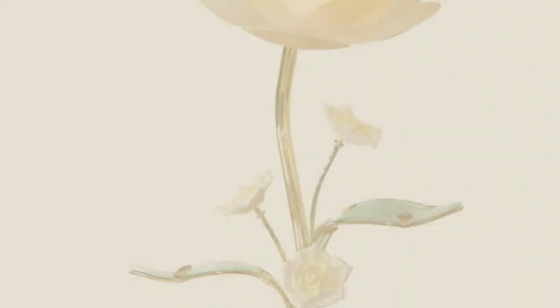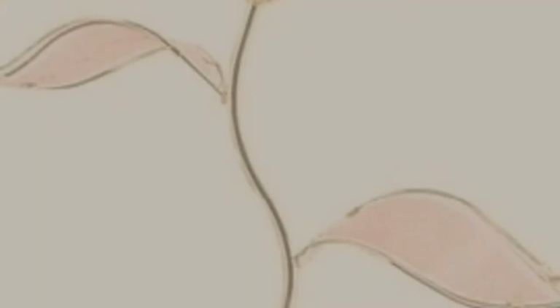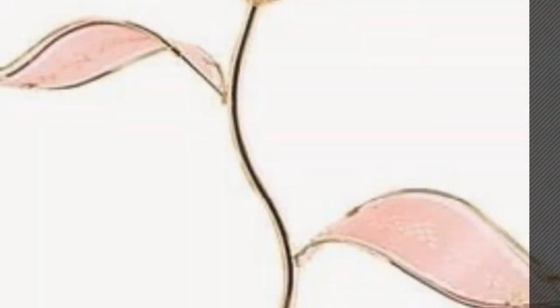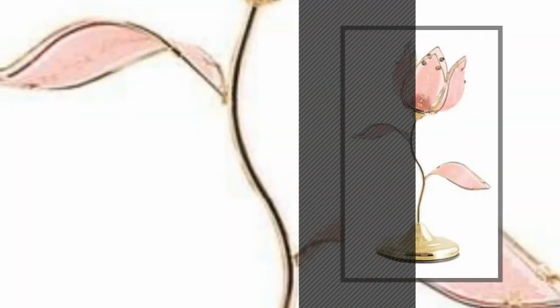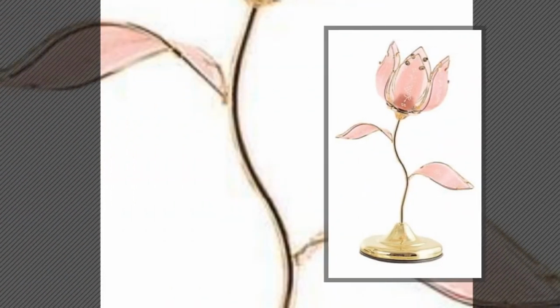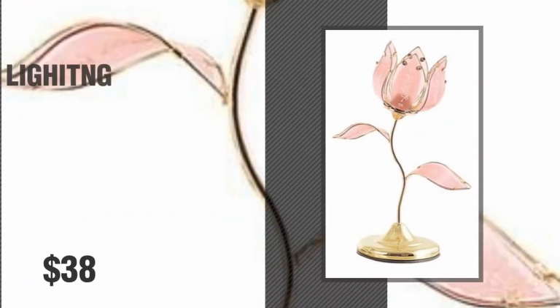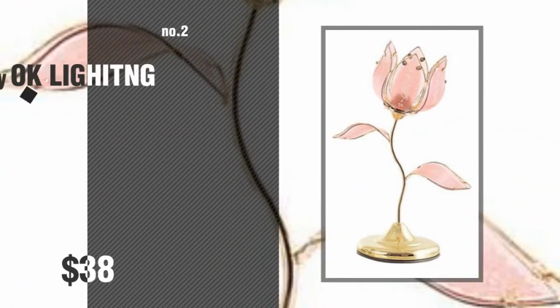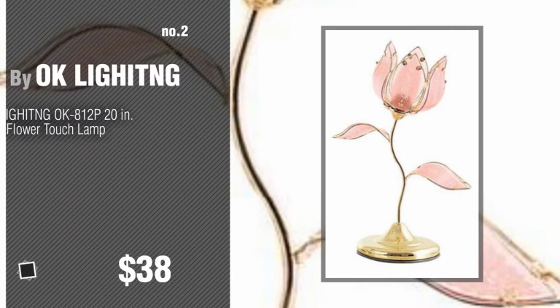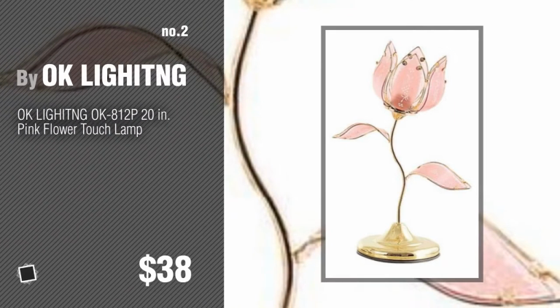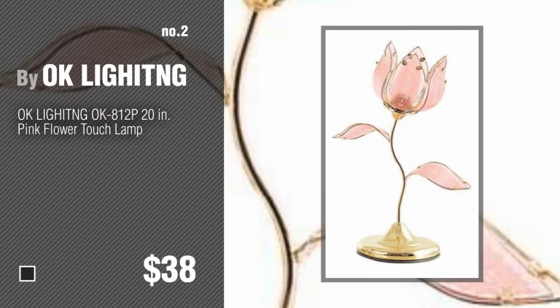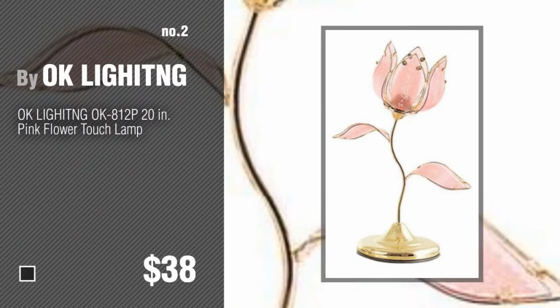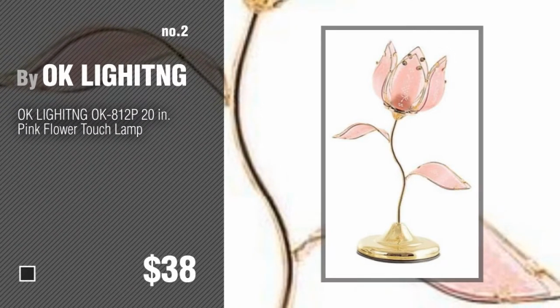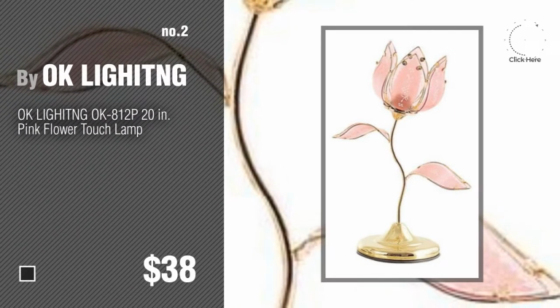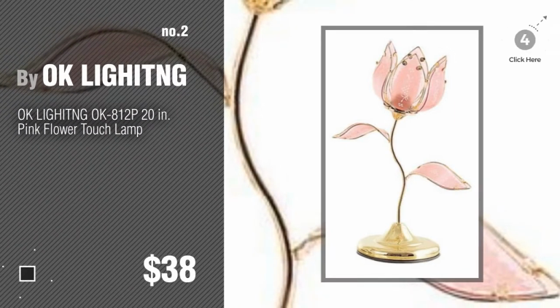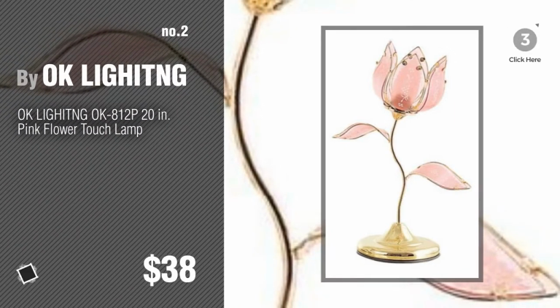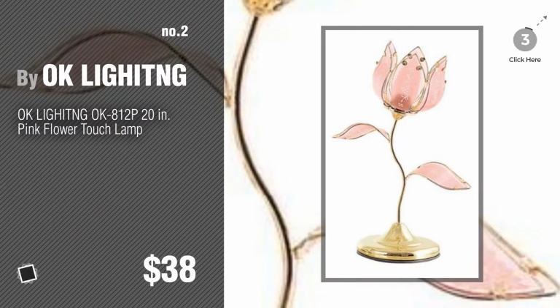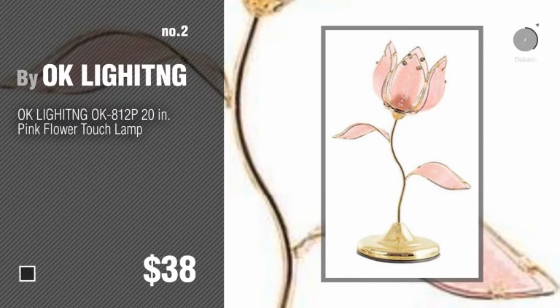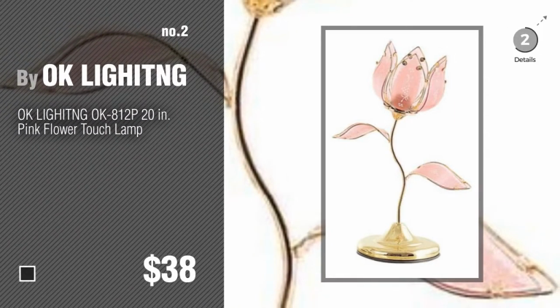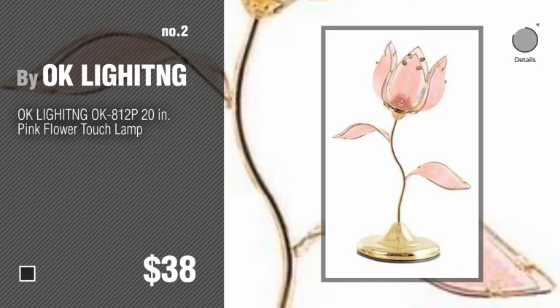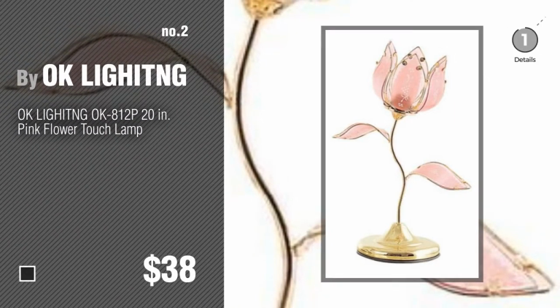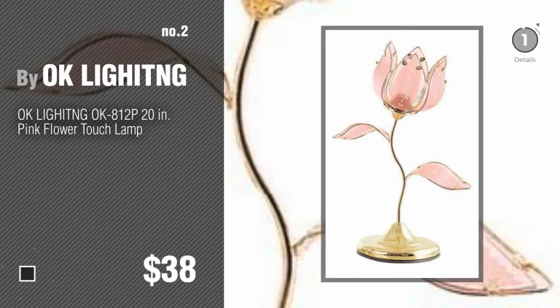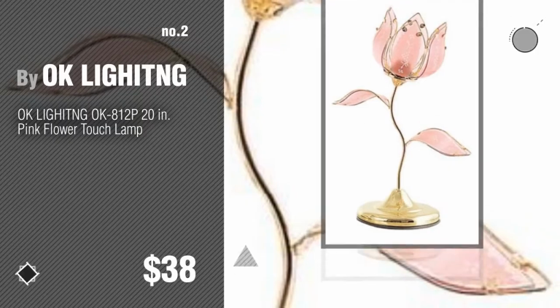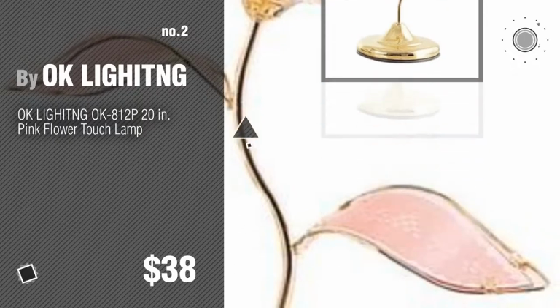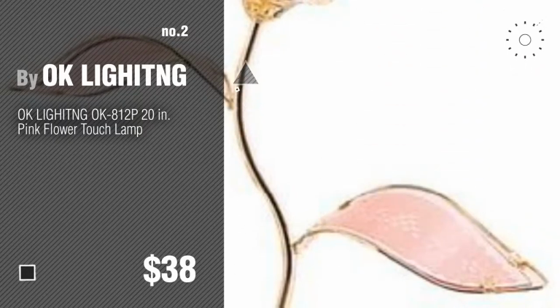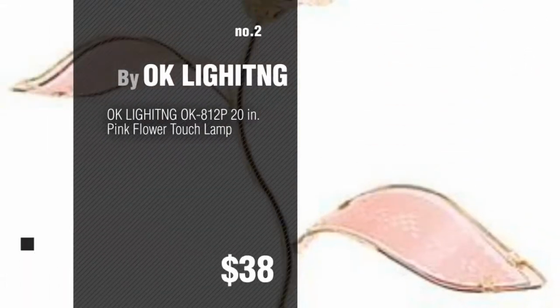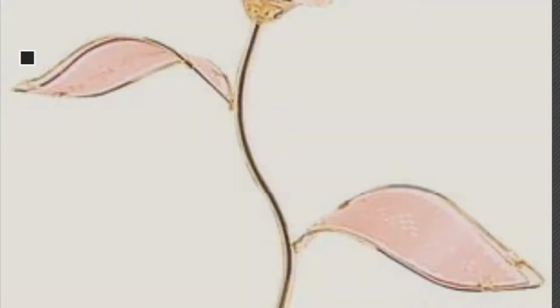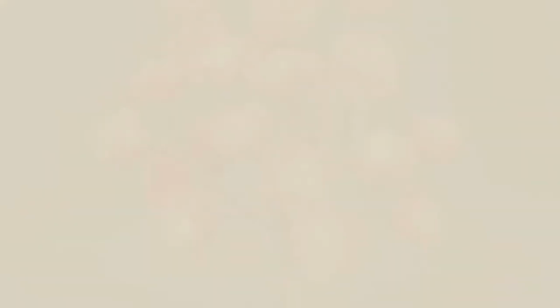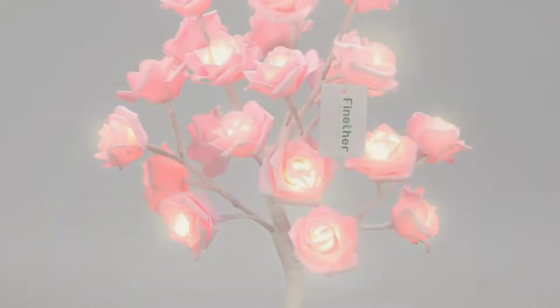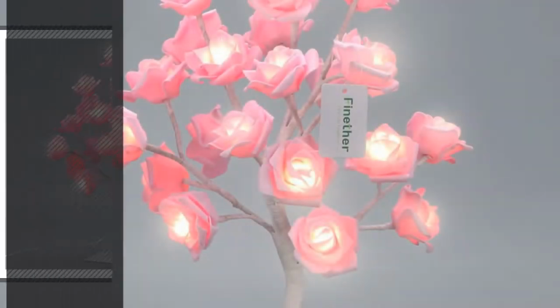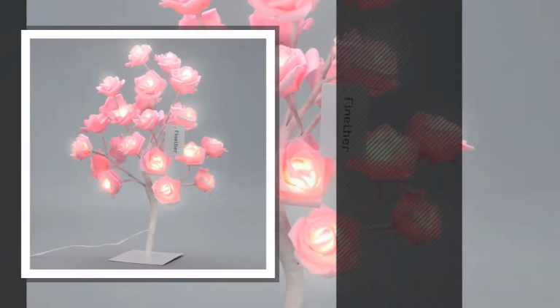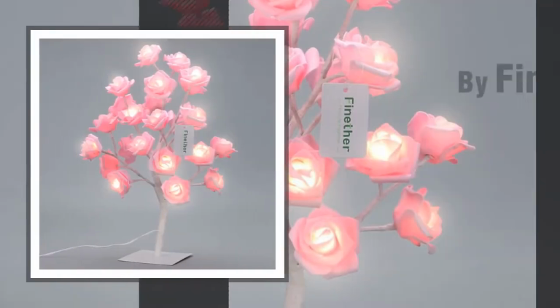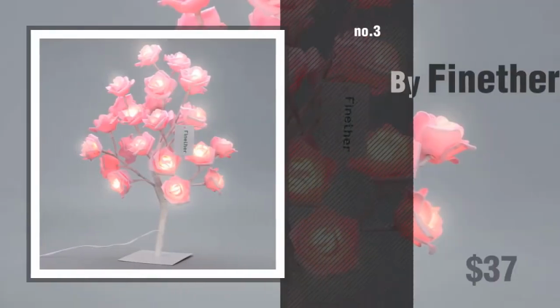Number 2, by Akaliye. Number 3, by Fineether.